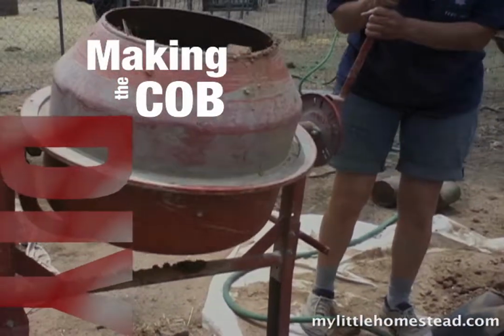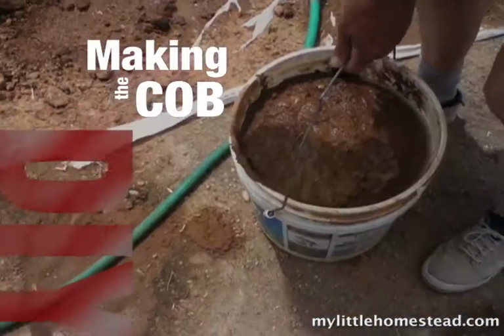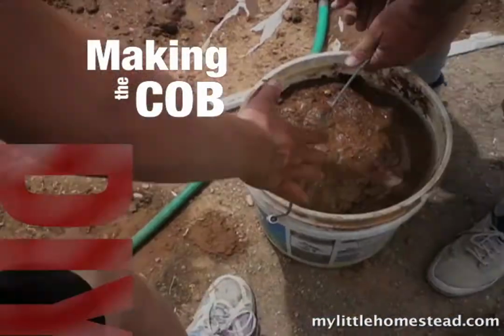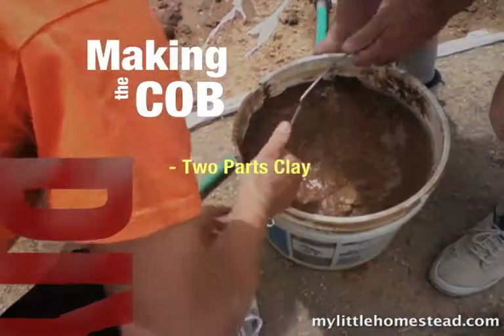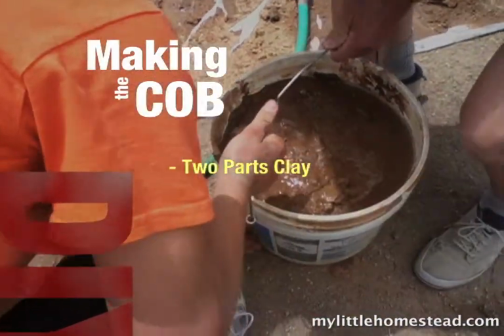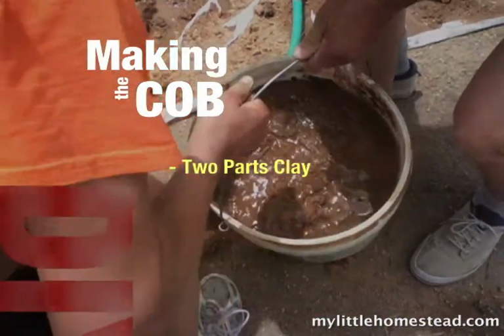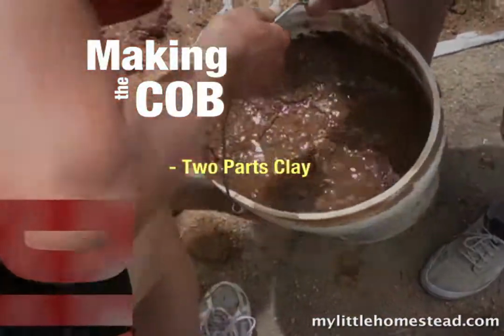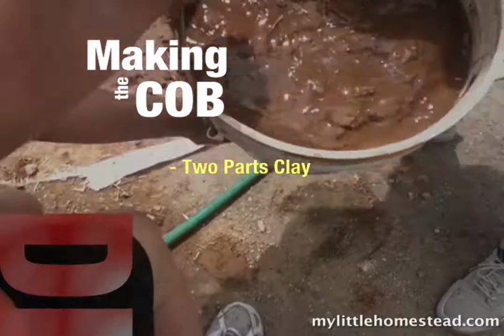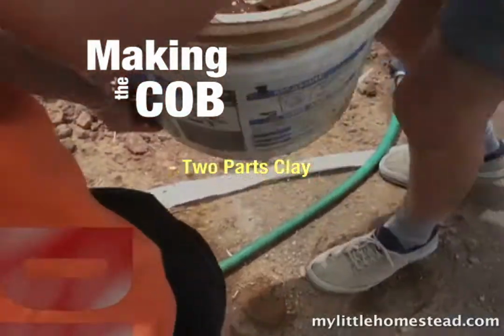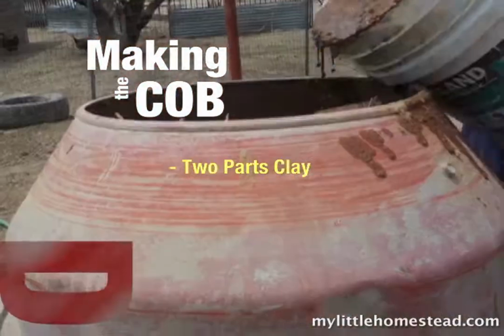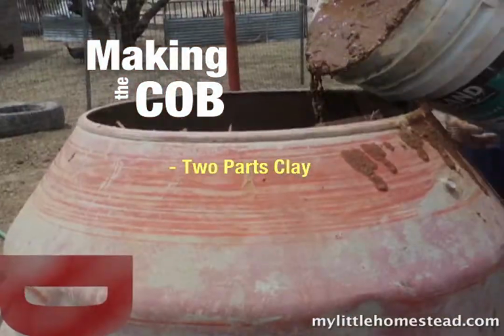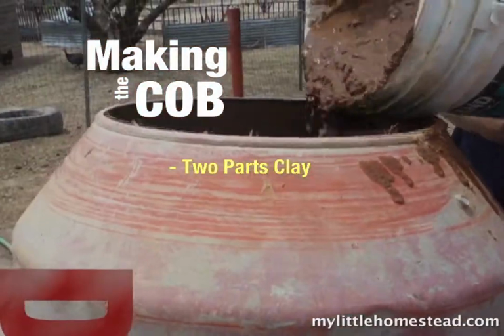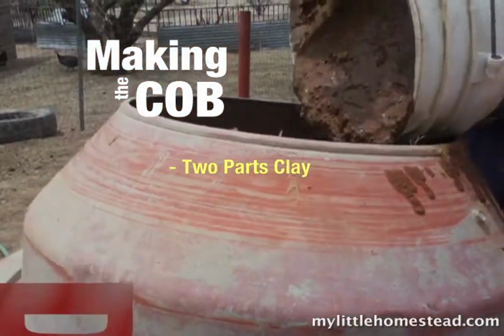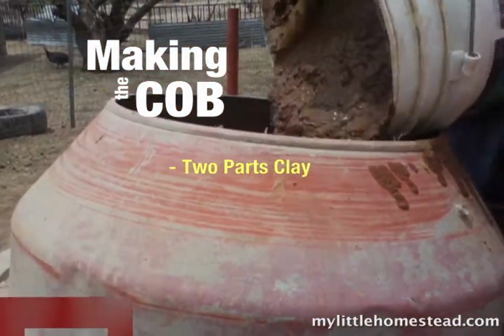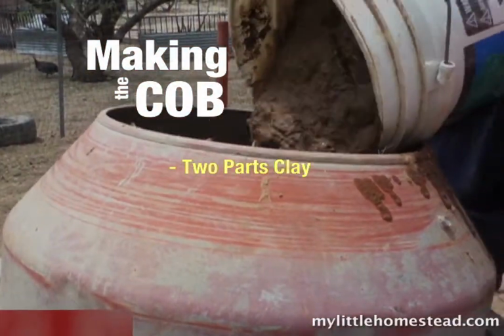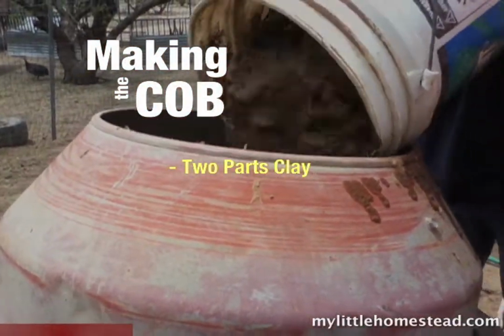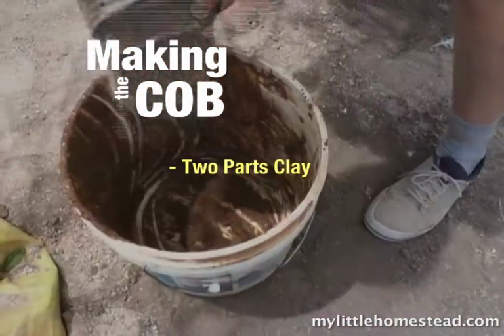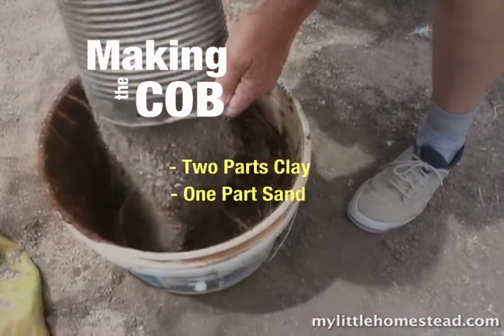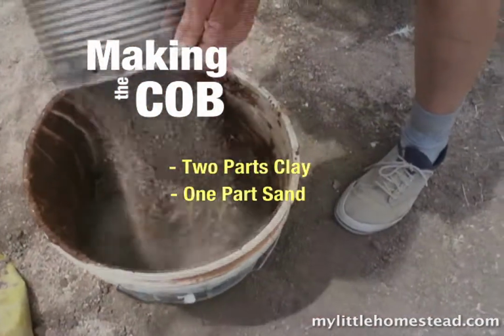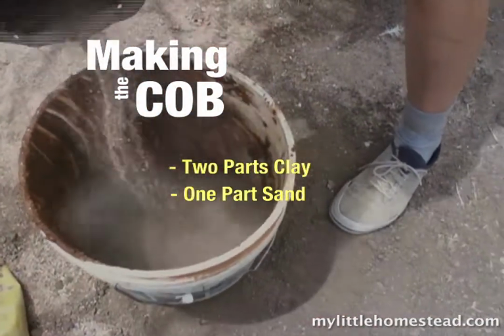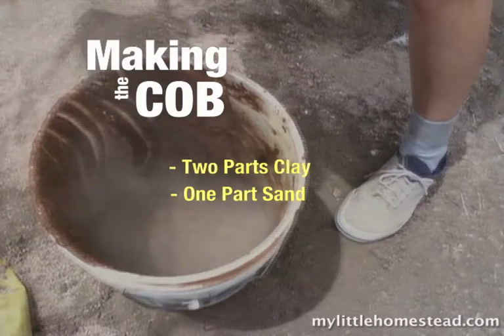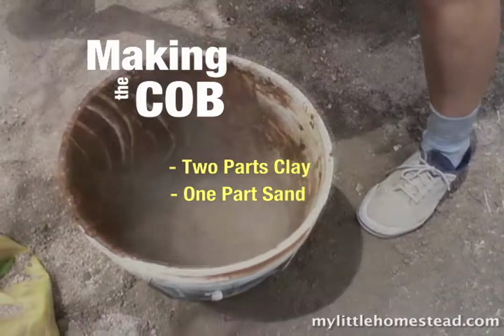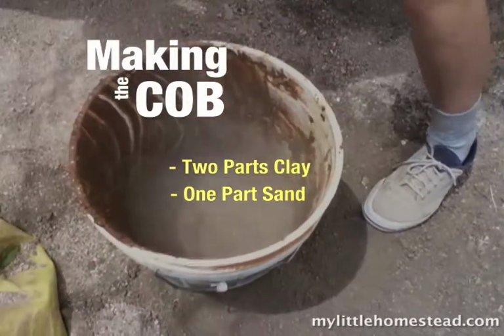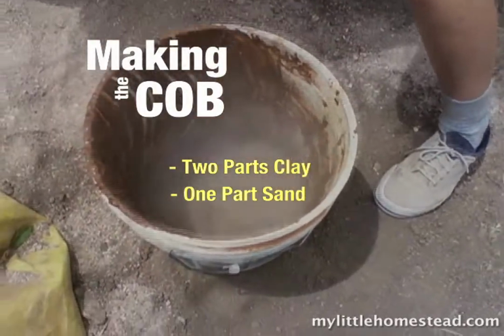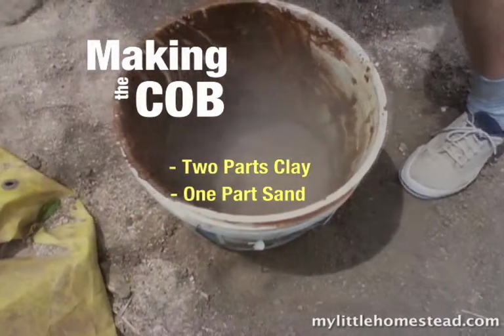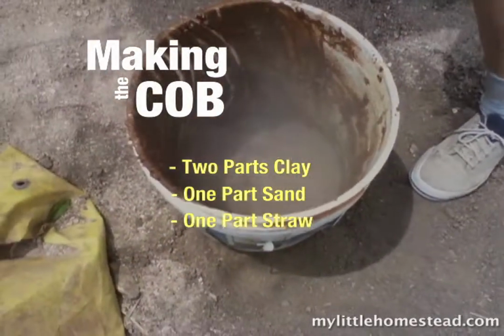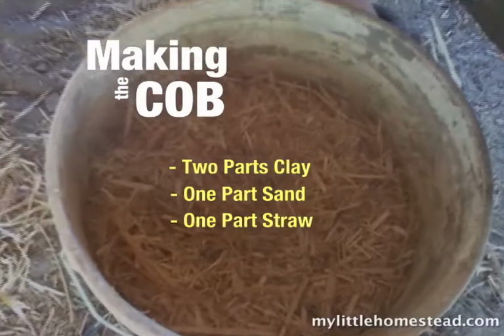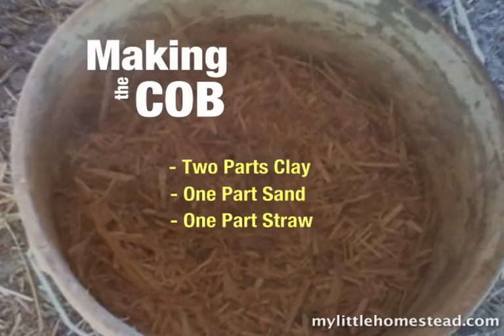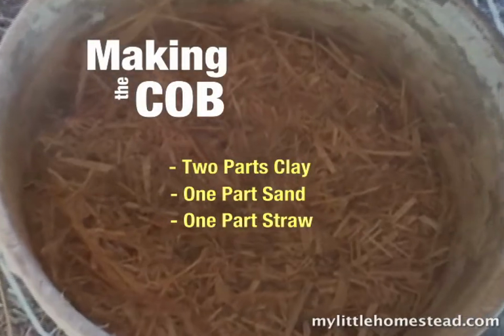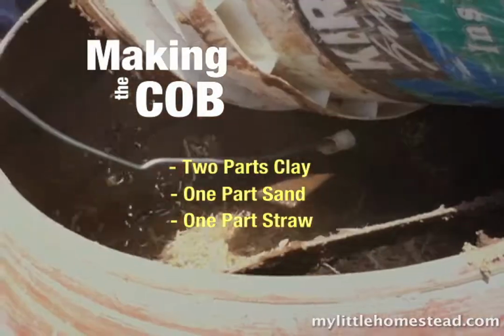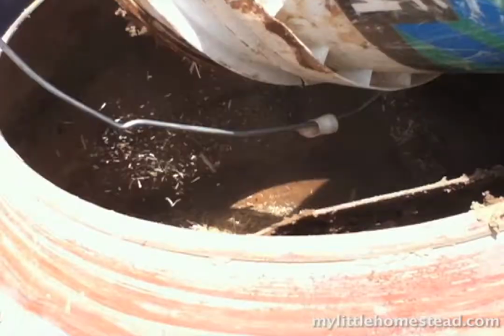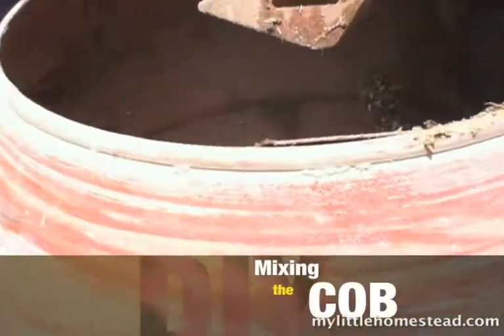Help me lift it. We're going to put it in the thing. Isn't that just dirt? We'll fill half this bucket up with sand. If they's a real redneck, they'd be using their feet.